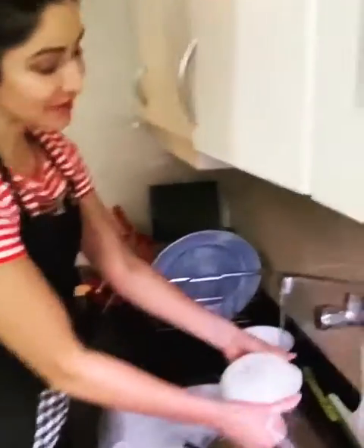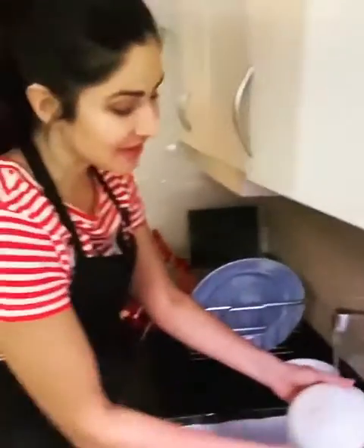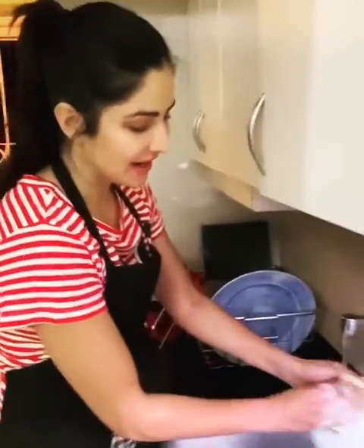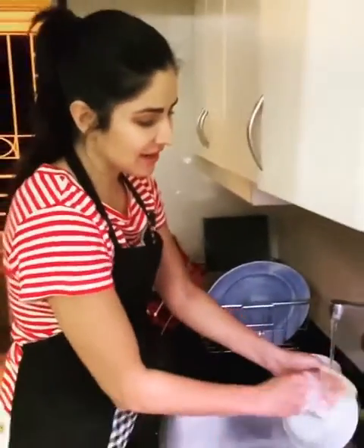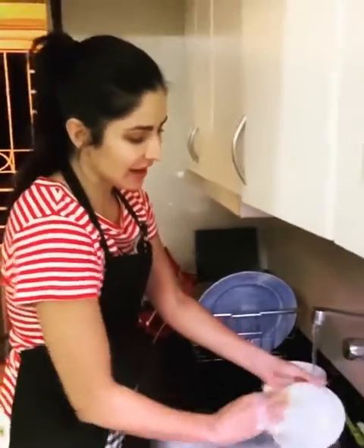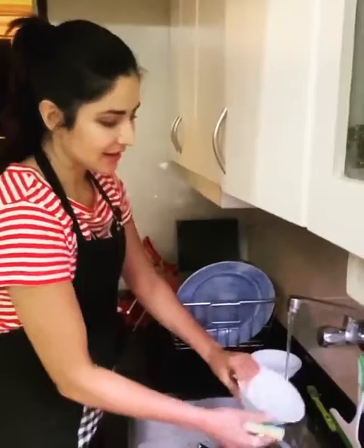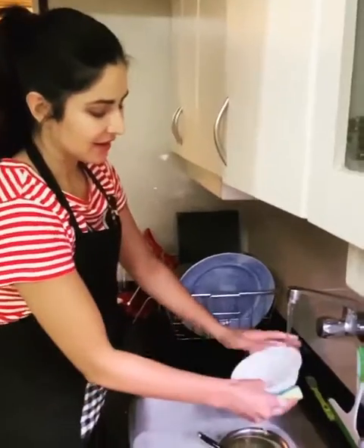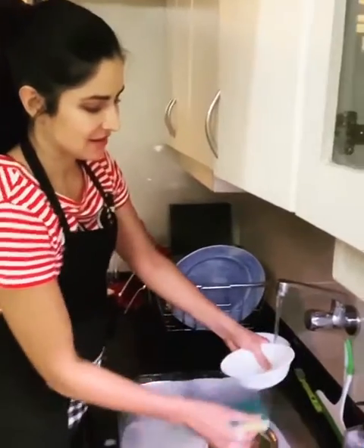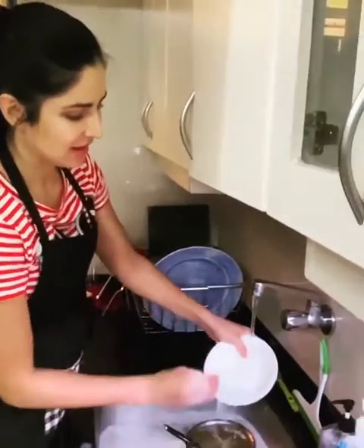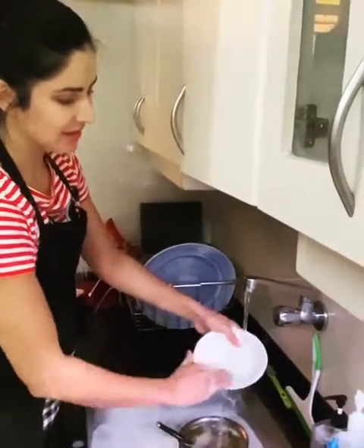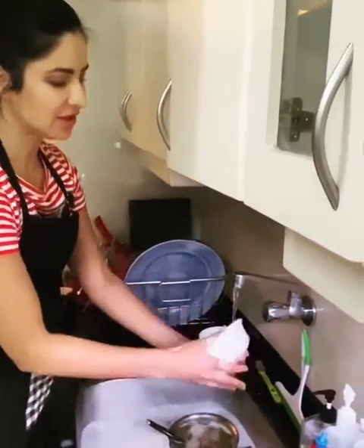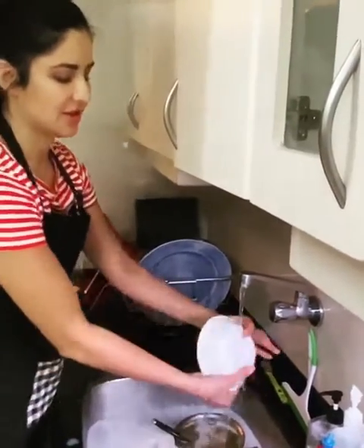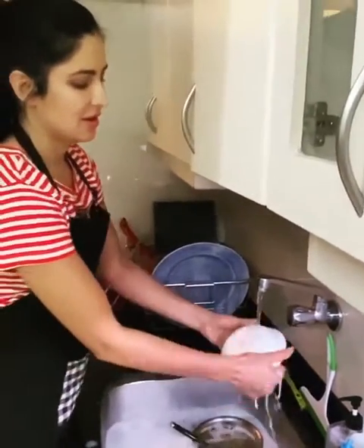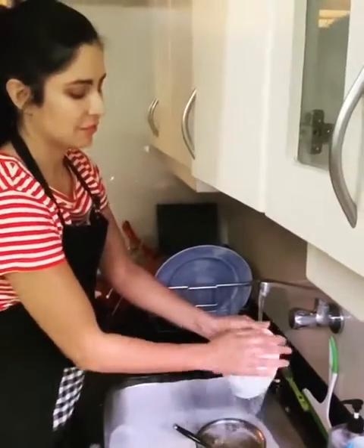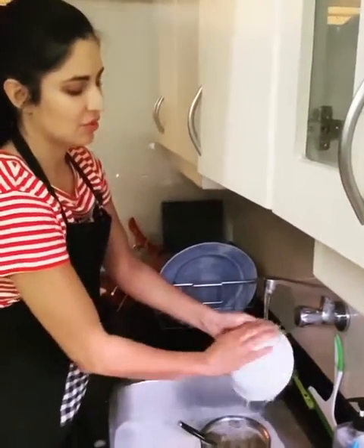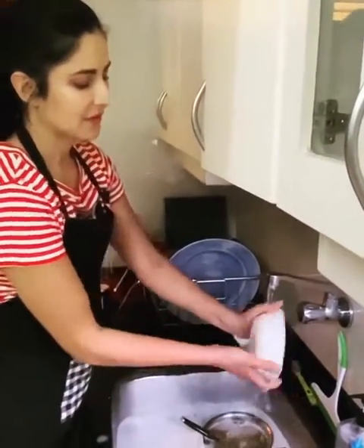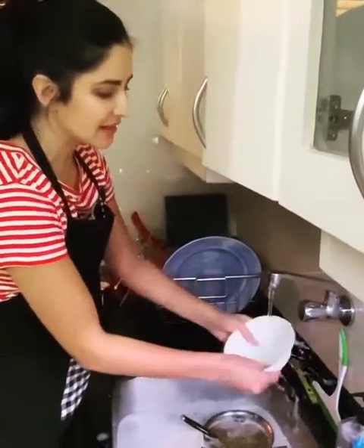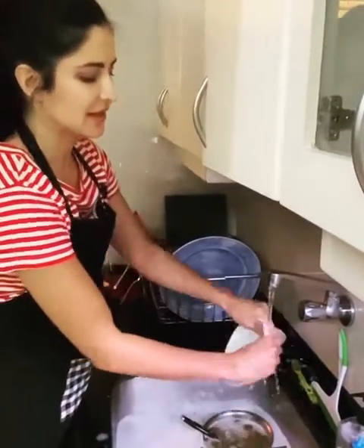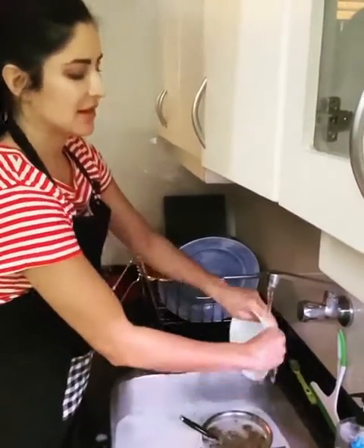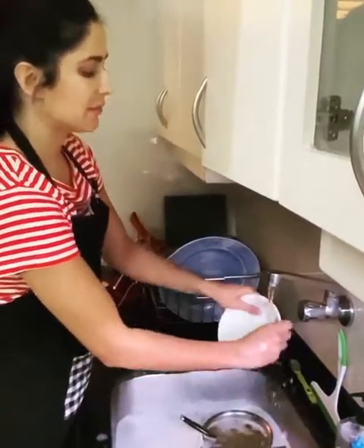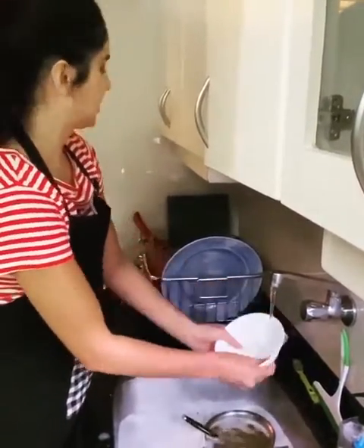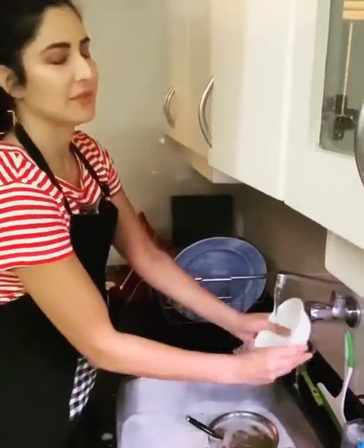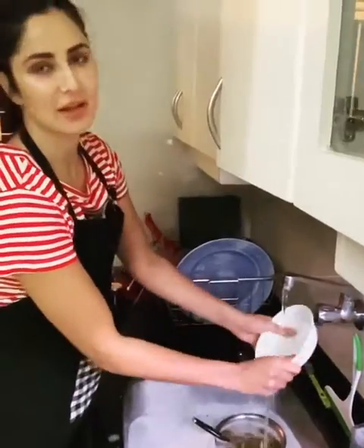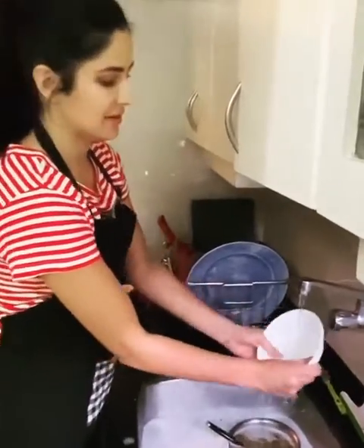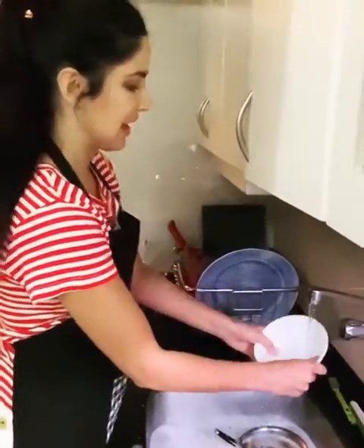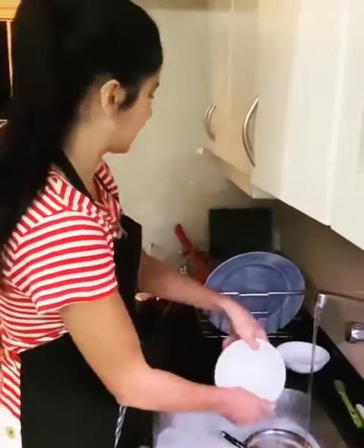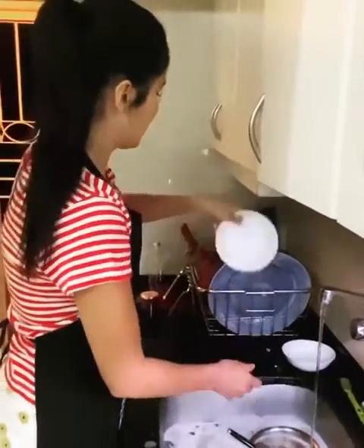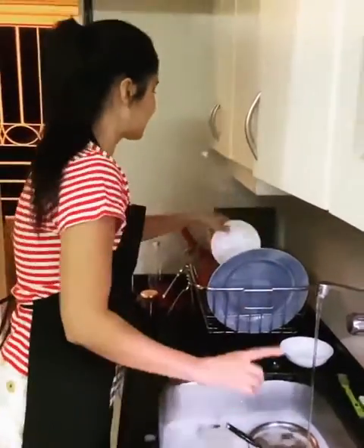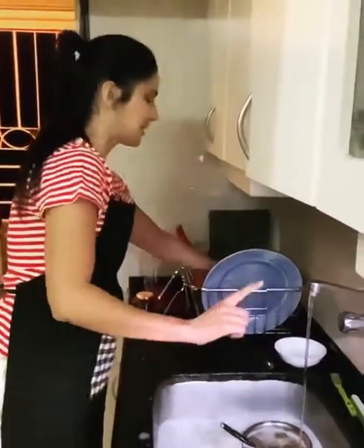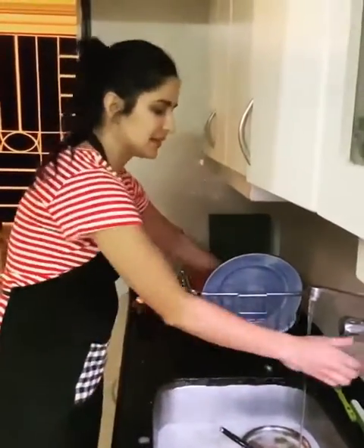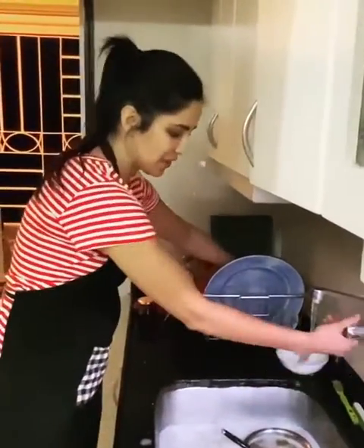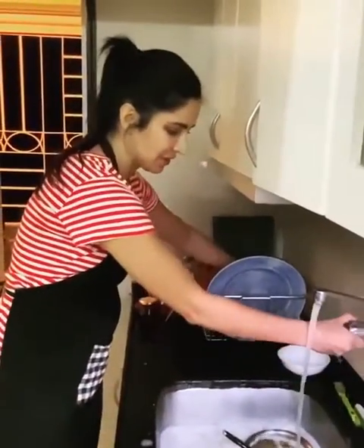So first I was deciding, should I lather each bowl, rinse it and put it in the rack, but then I decided there's a better way to do it.